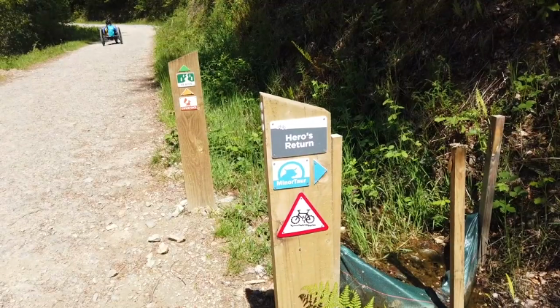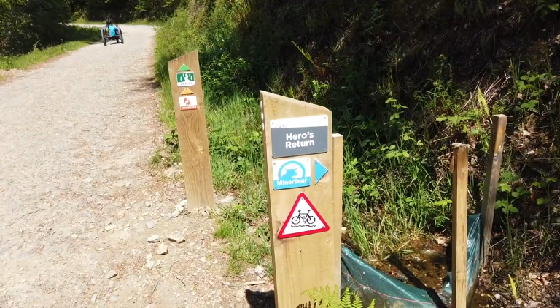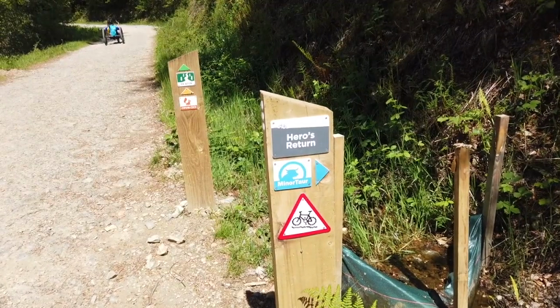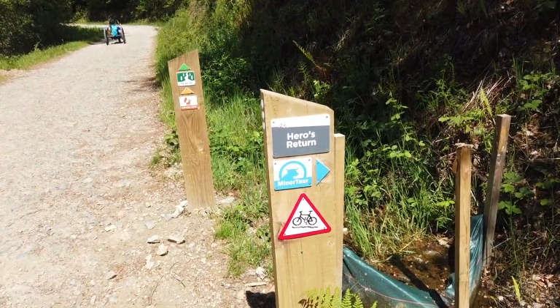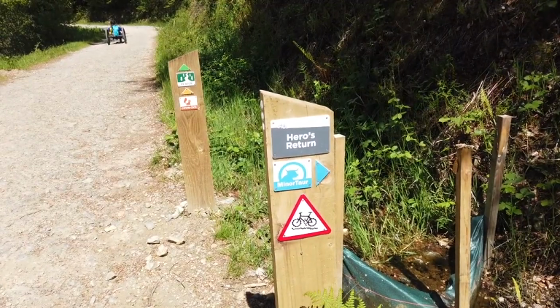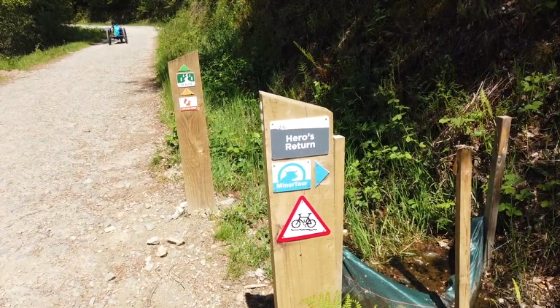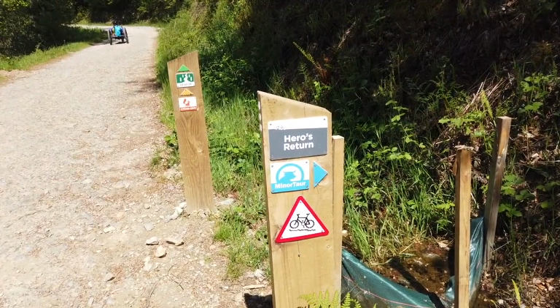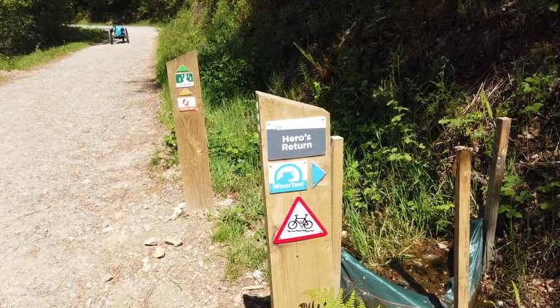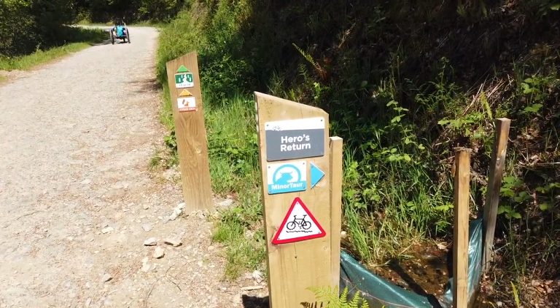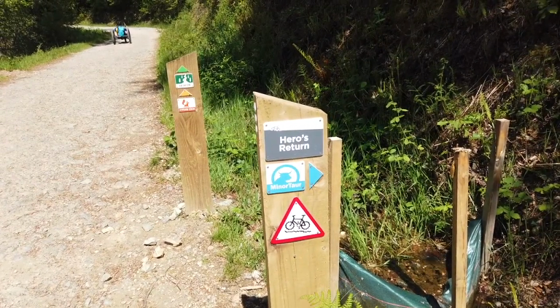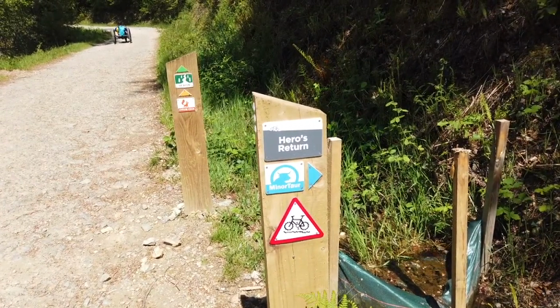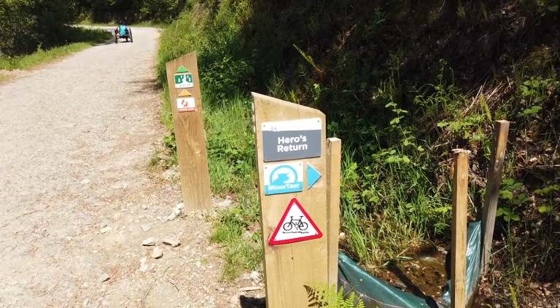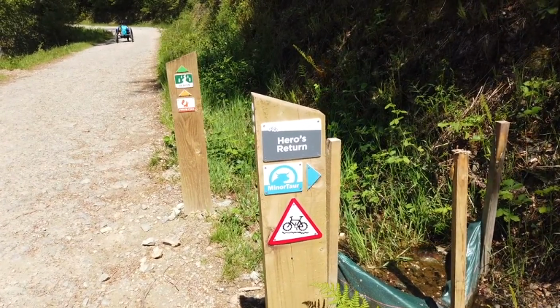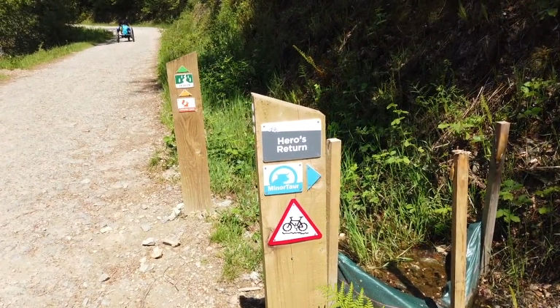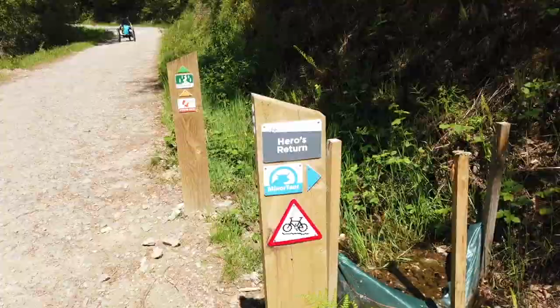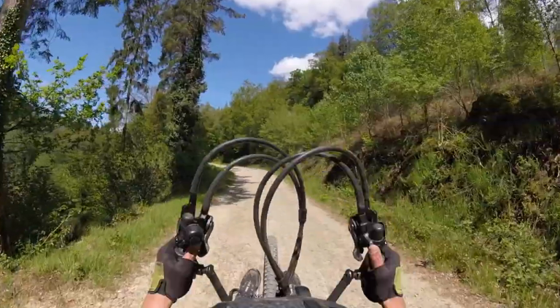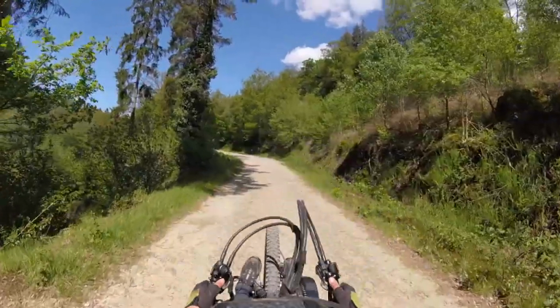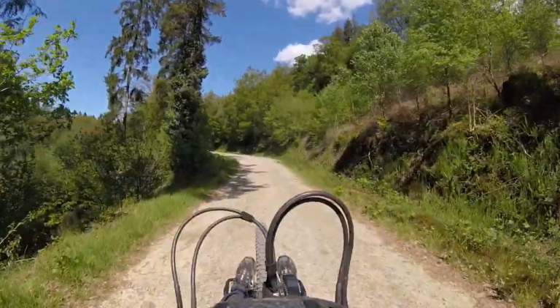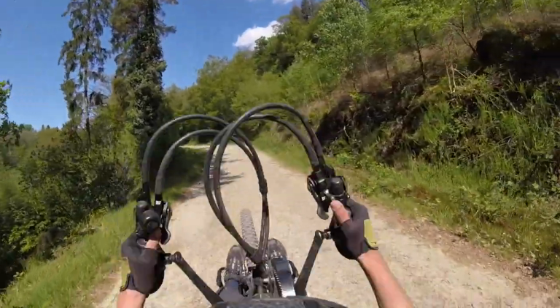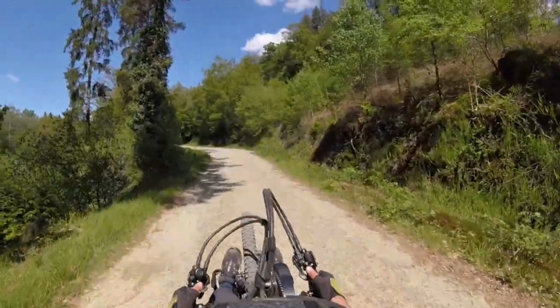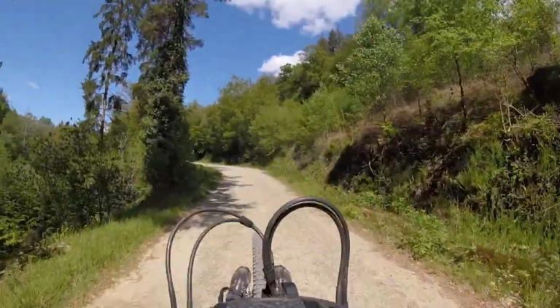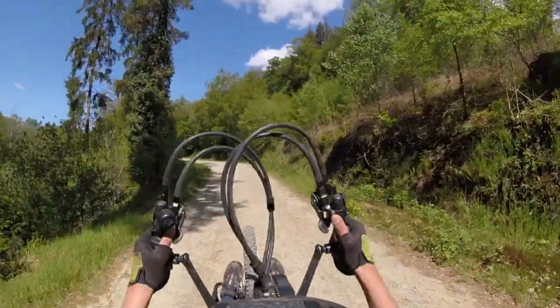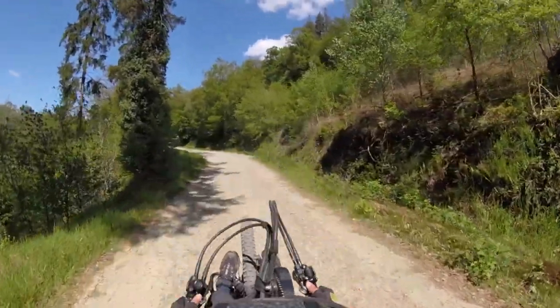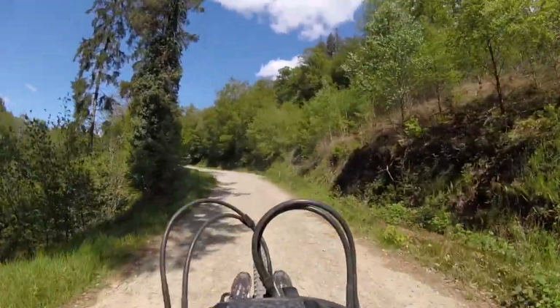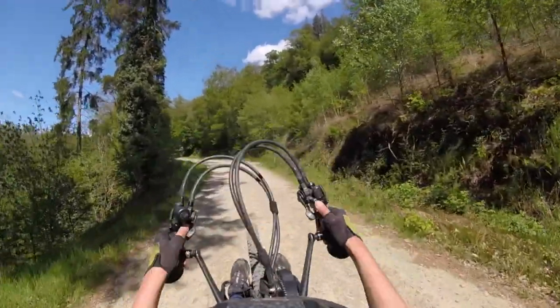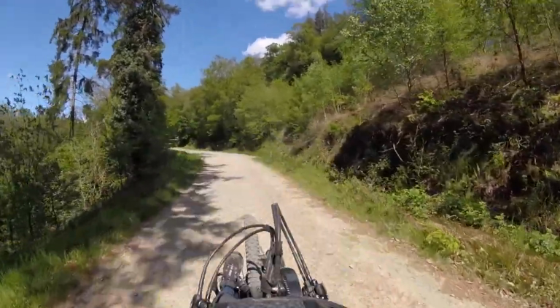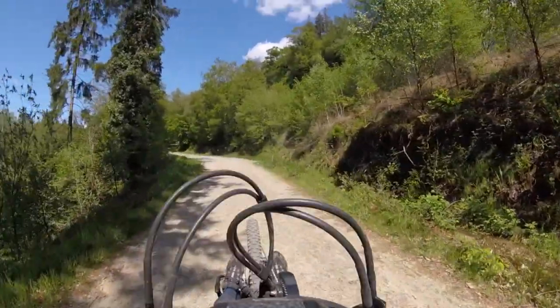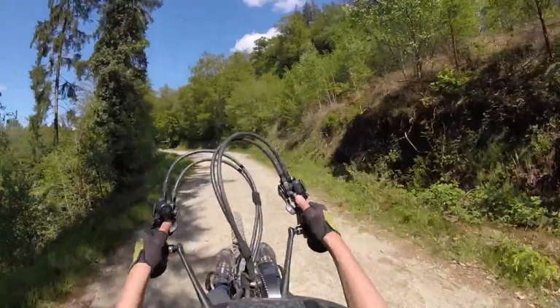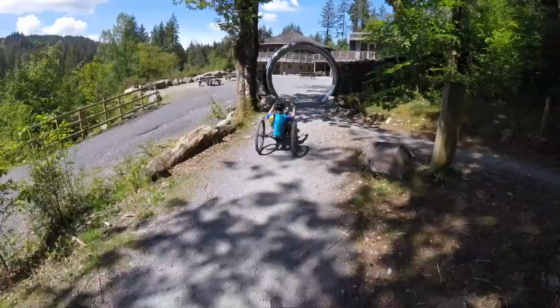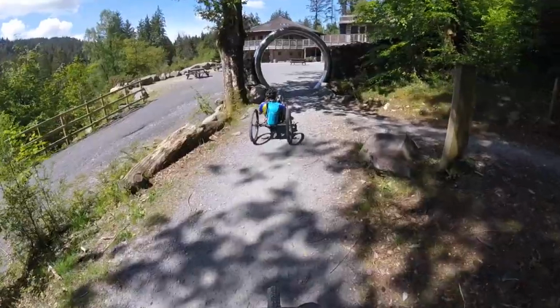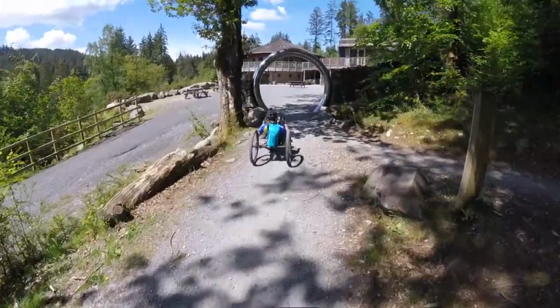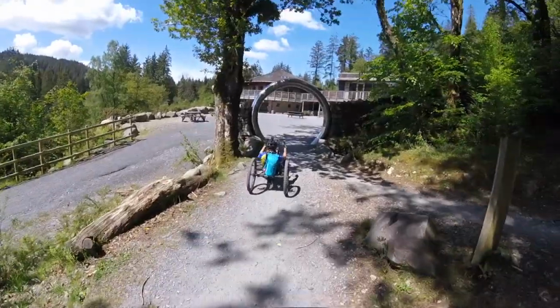Towards the end of the Minotaur route there's a long climb, and on it there's a short trail called Hero's Return, but I stayed on the main track to get back to the visitor centre.